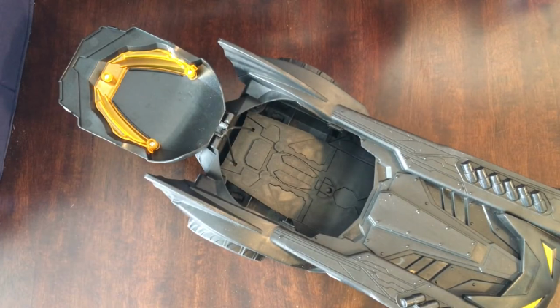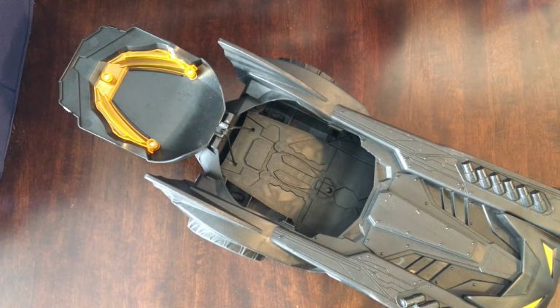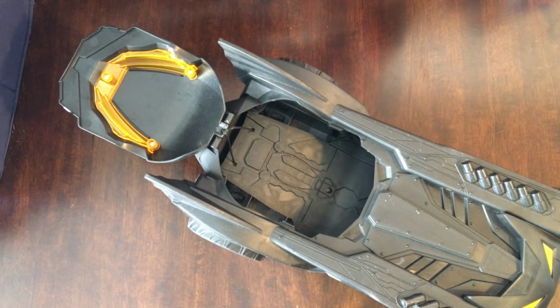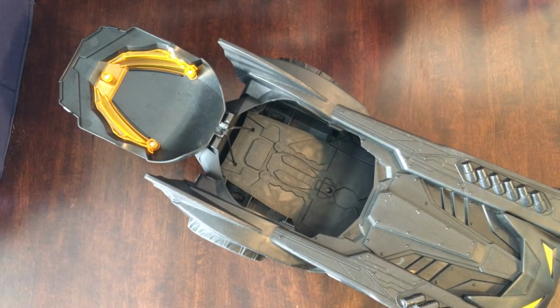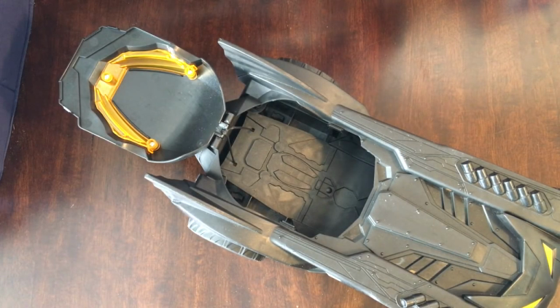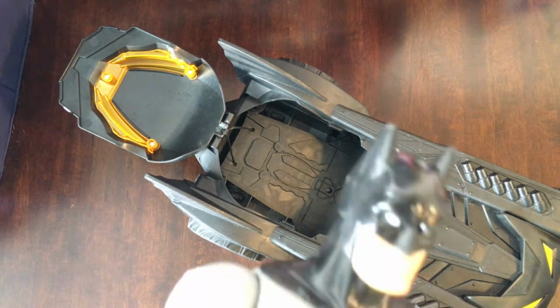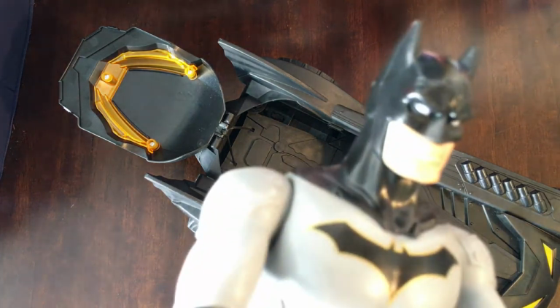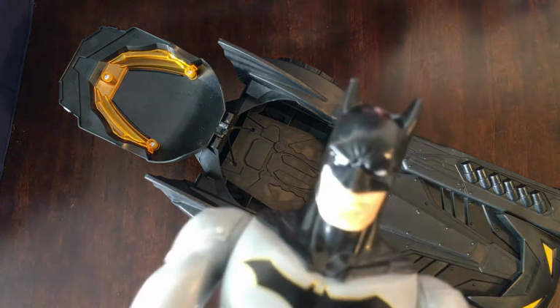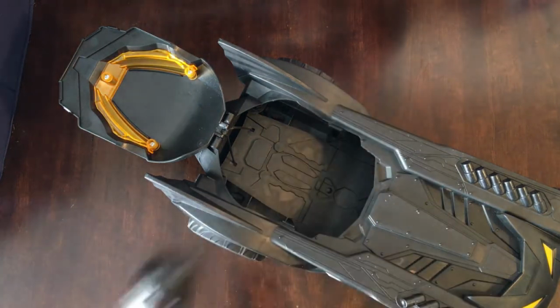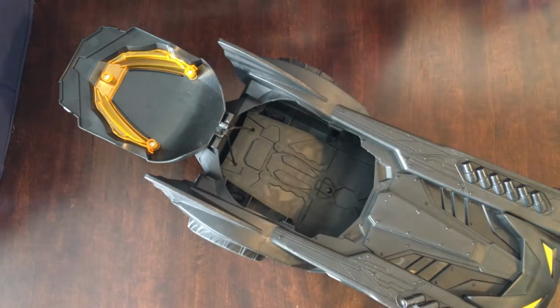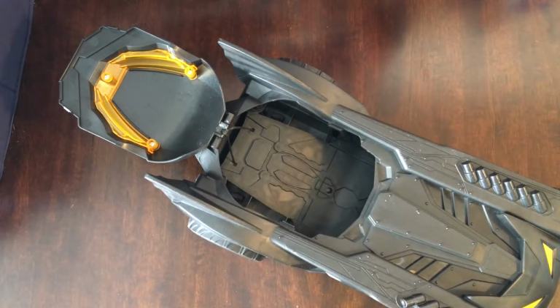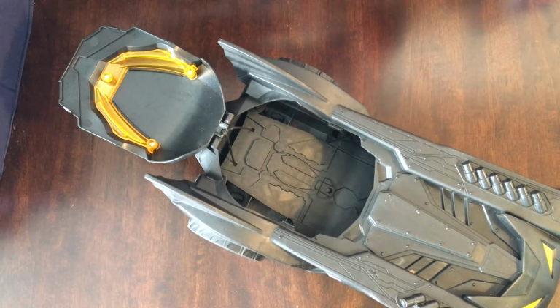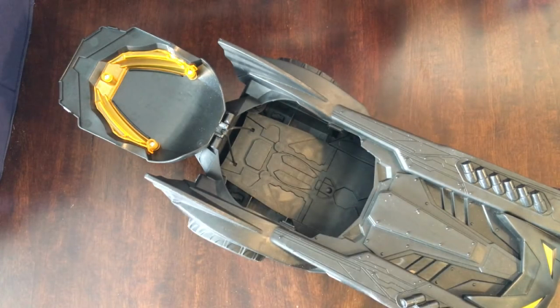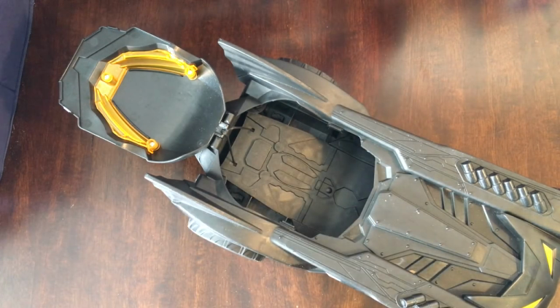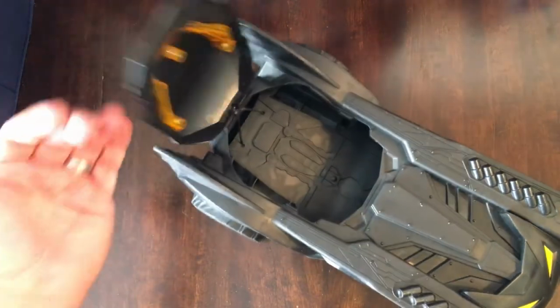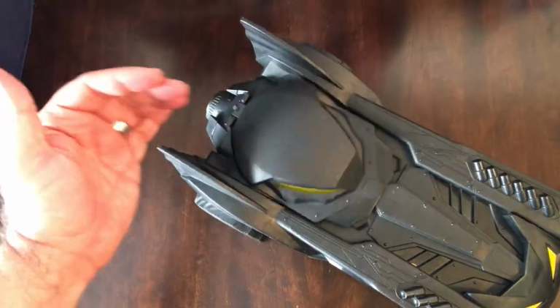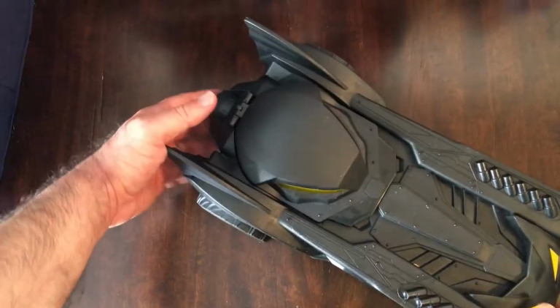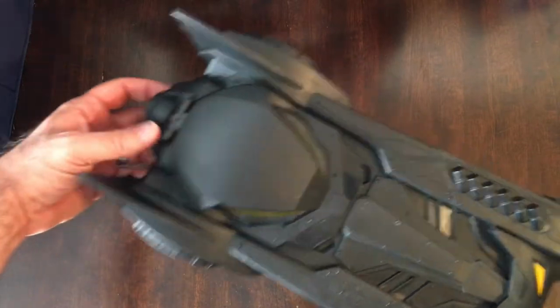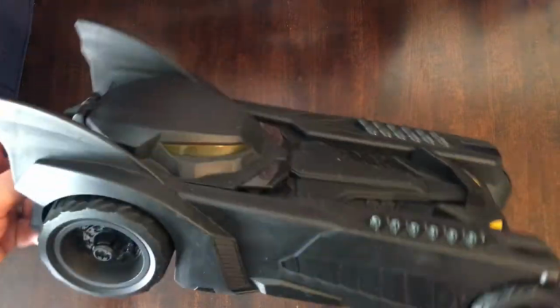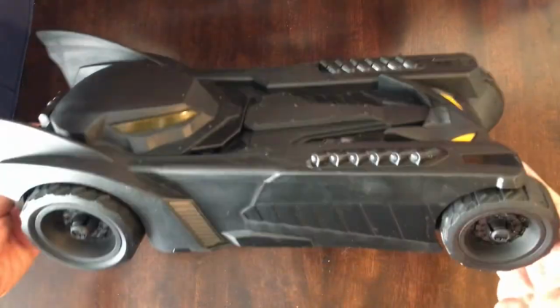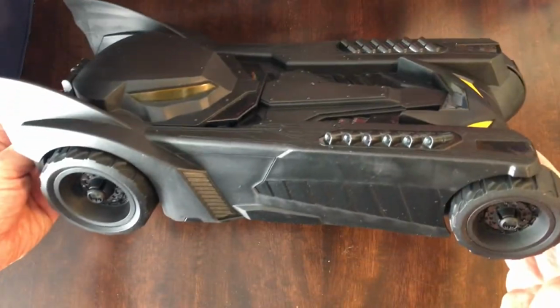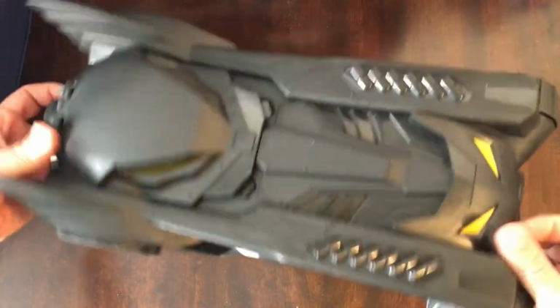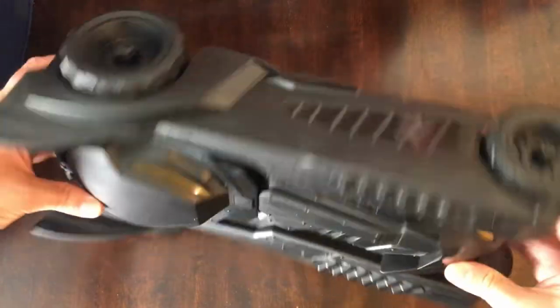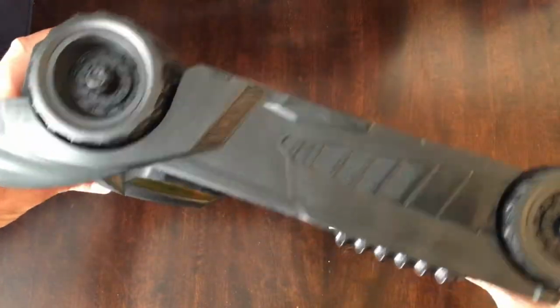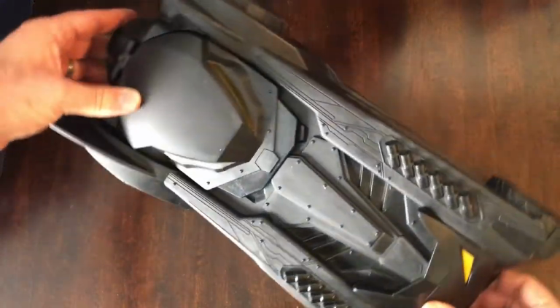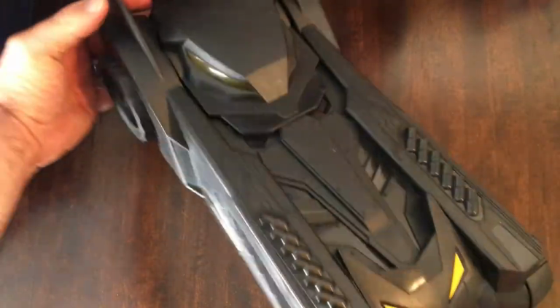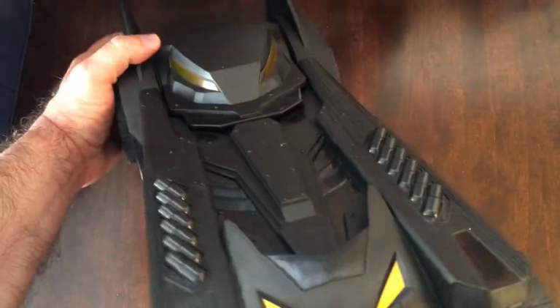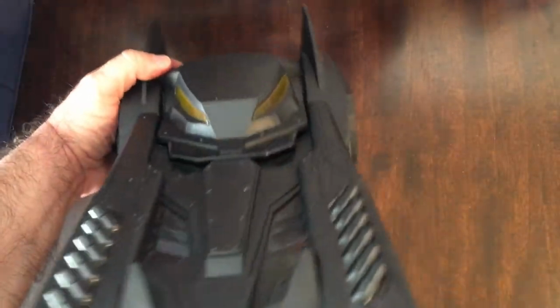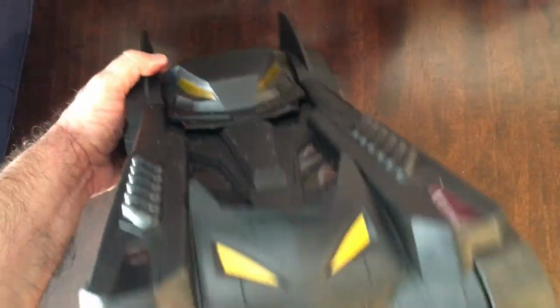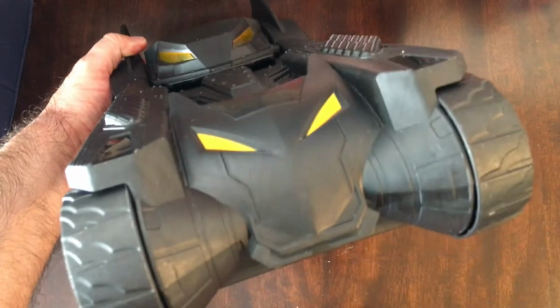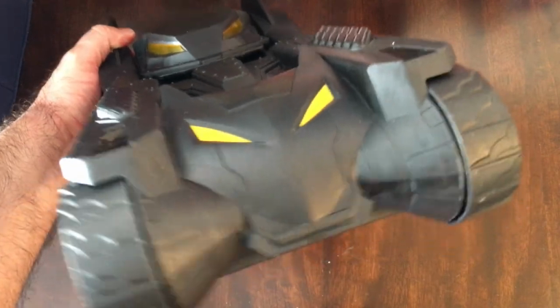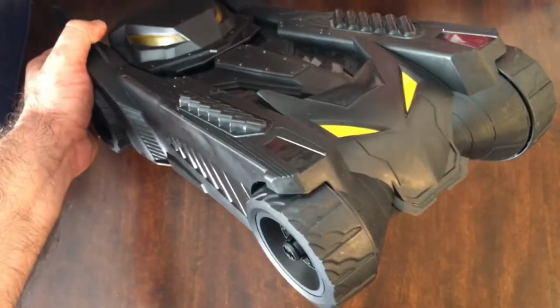Close this back up. So for a $3 Batmobile, I liked it — grabbed it. Thanks for watching Triple R. Have a good day or night, whoever you are.